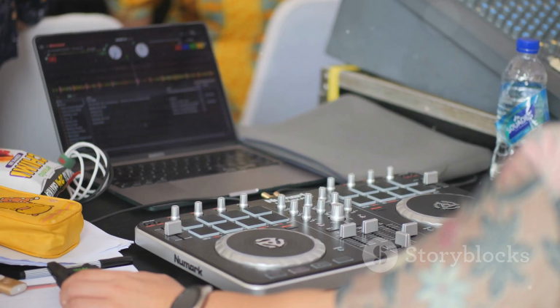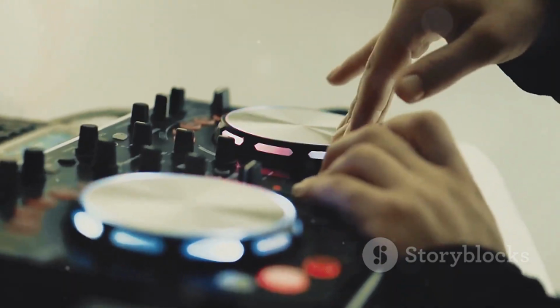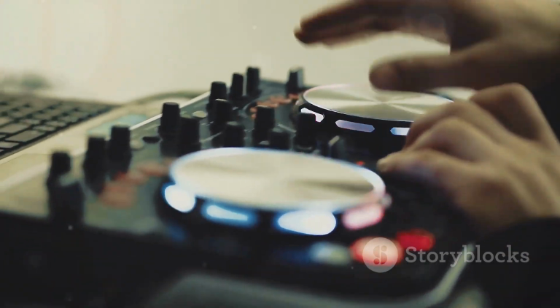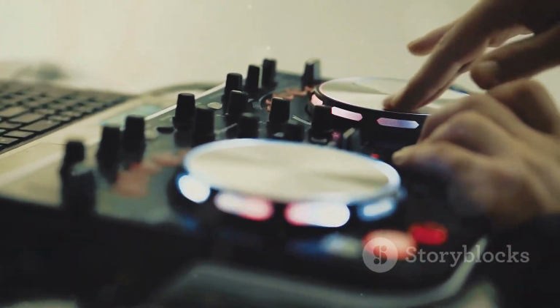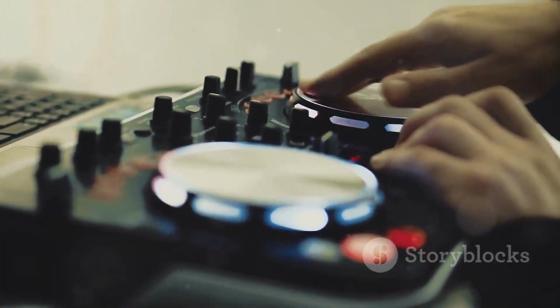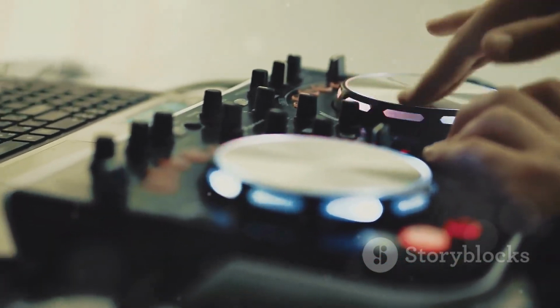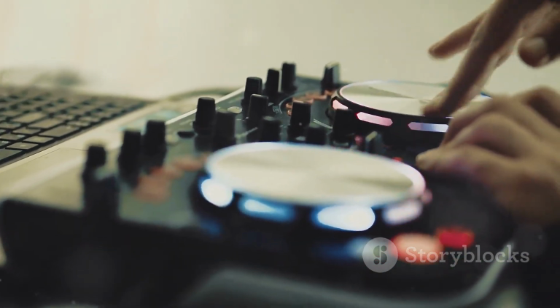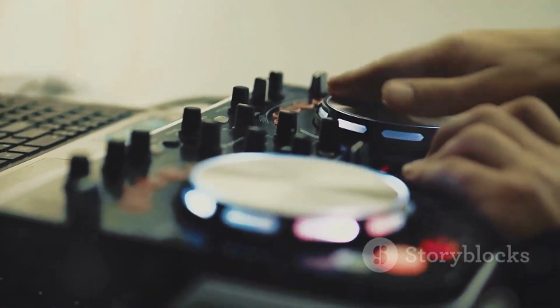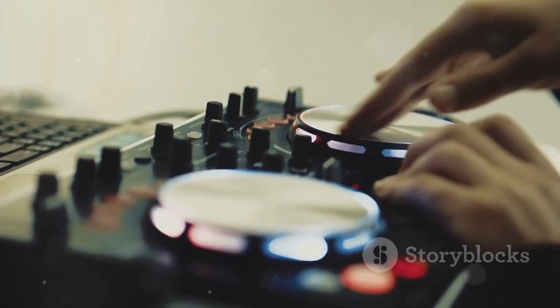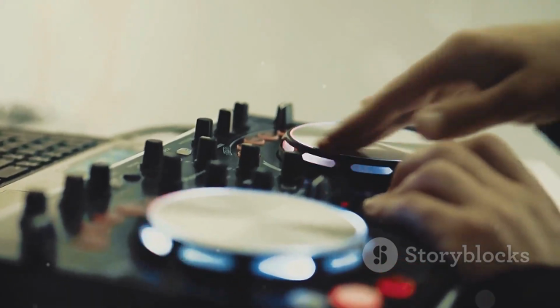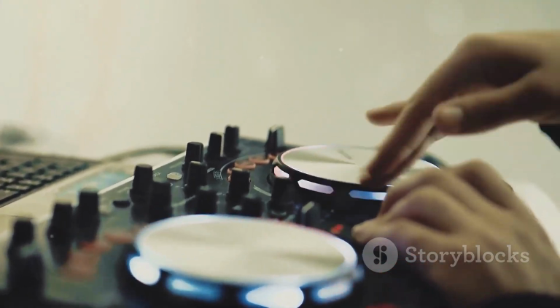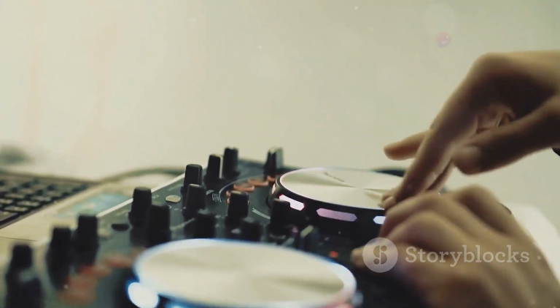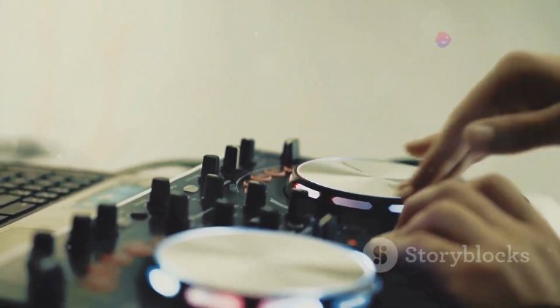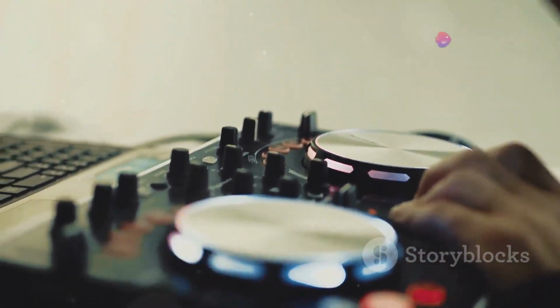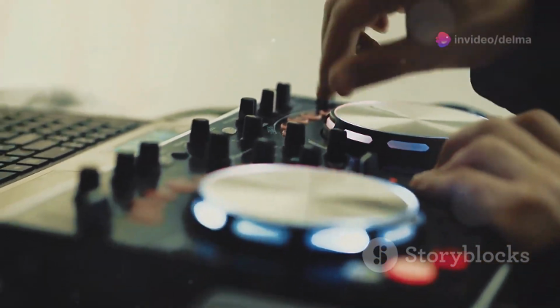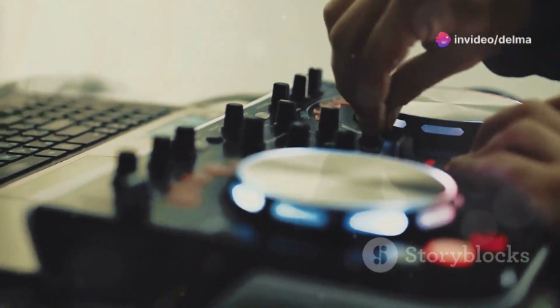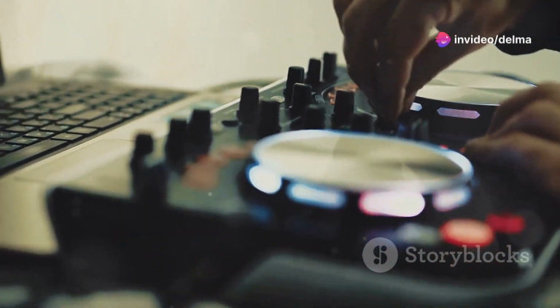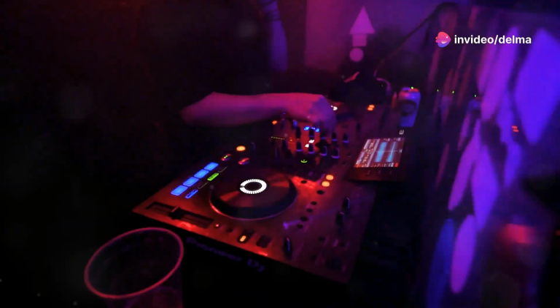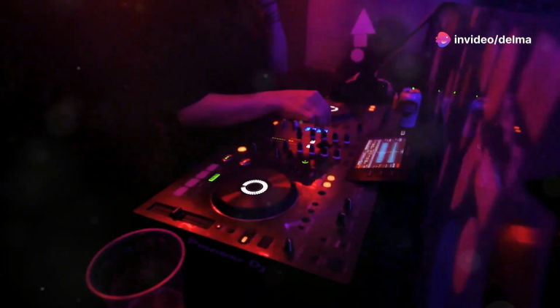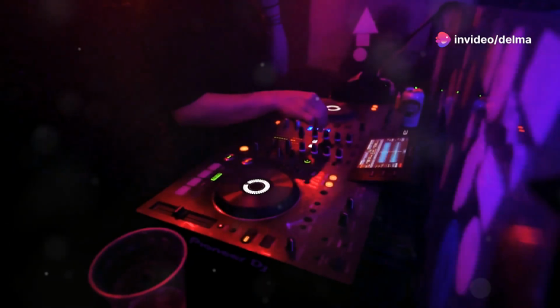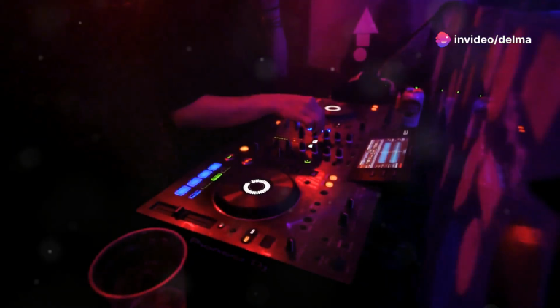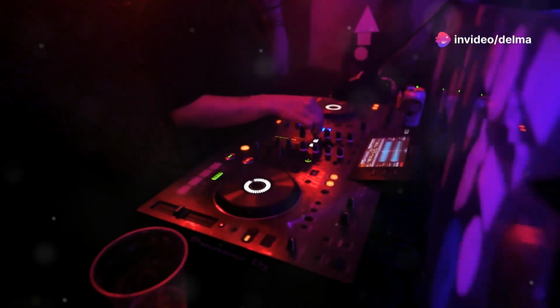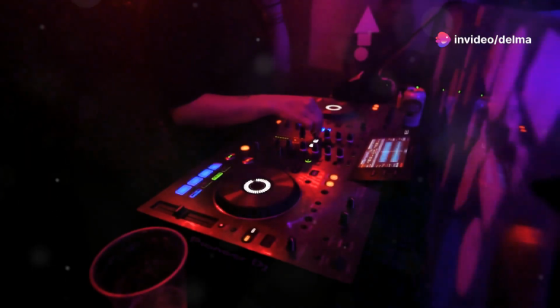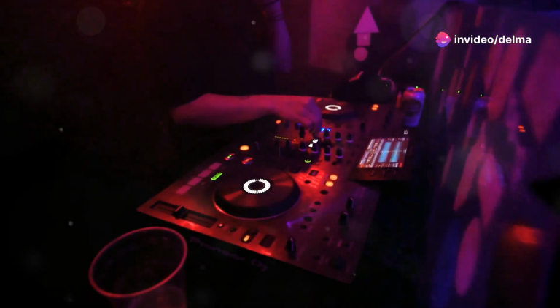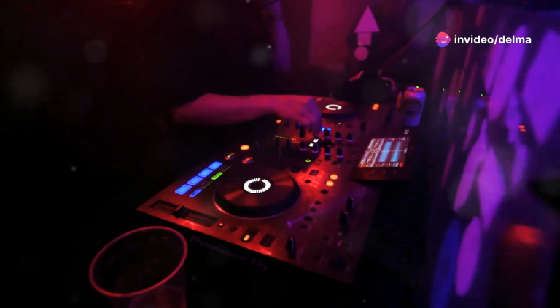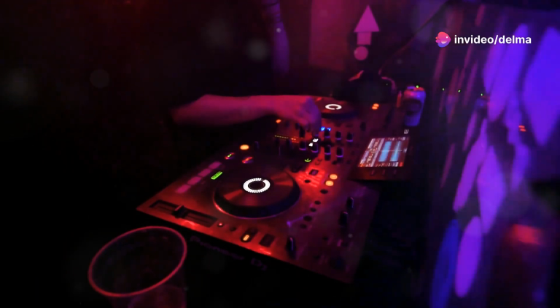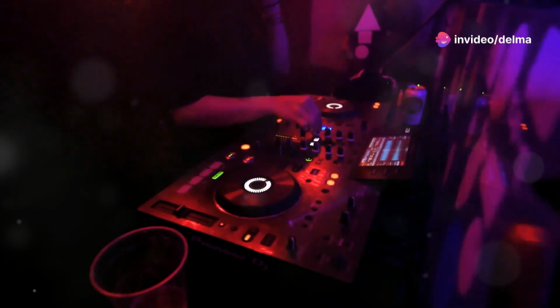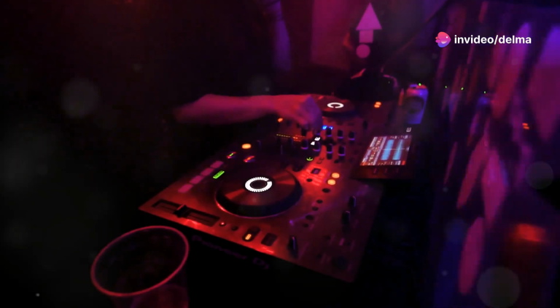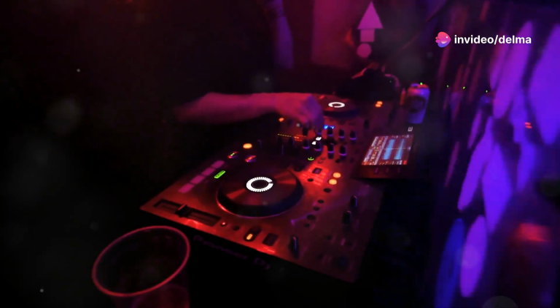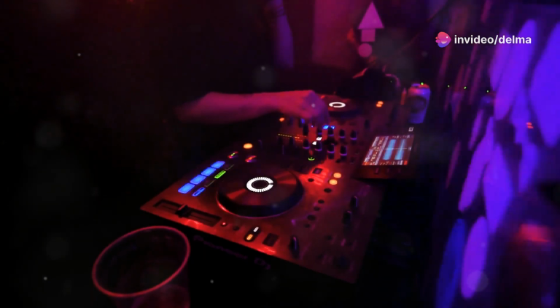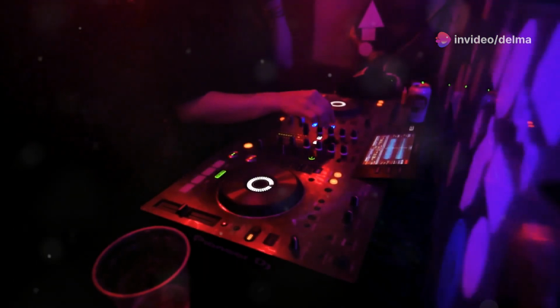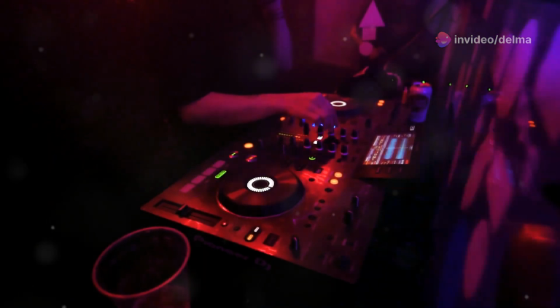And let's not forget the auto beat loop and BPM lock features for perfect loops and sync. So whether you're sampling, looping, or performing live, the CDJ350 has got you covered.